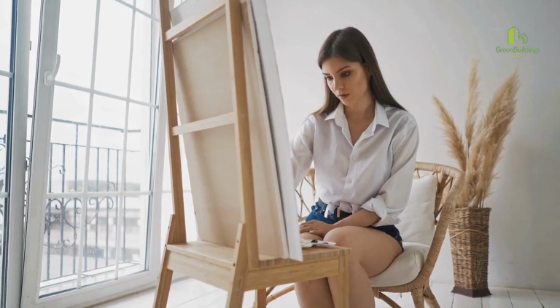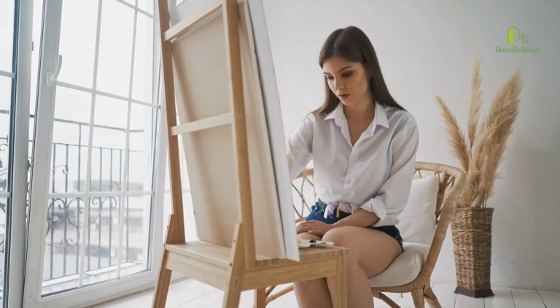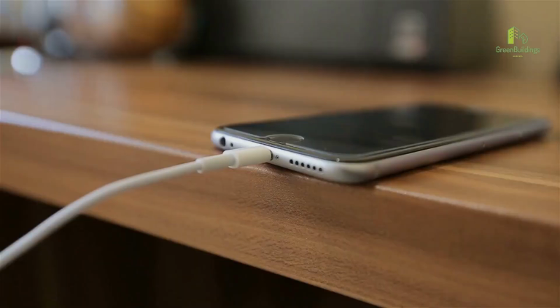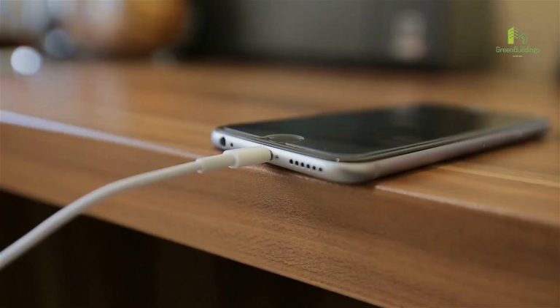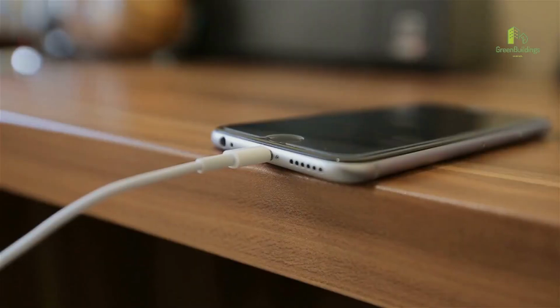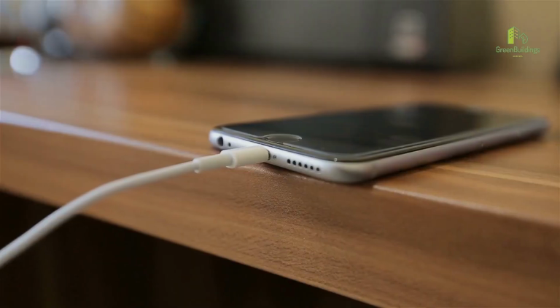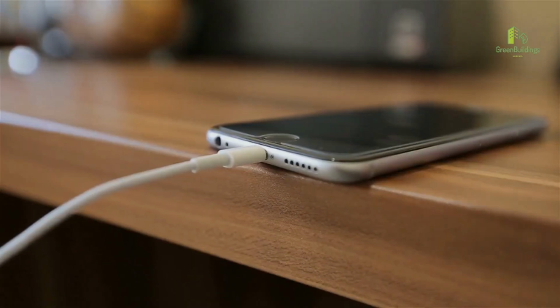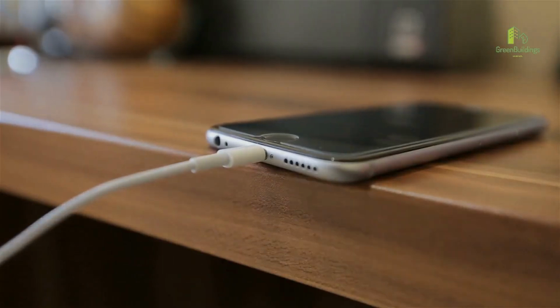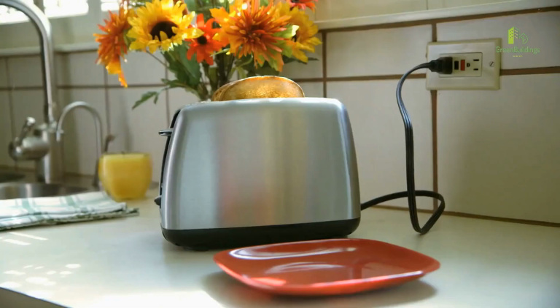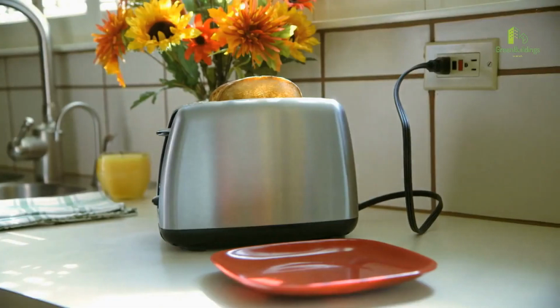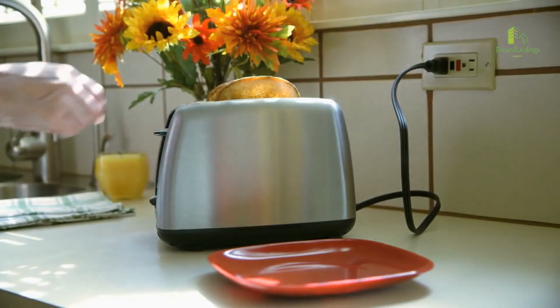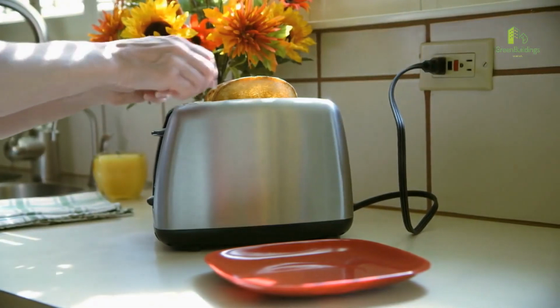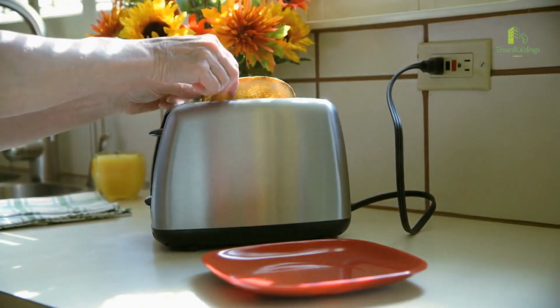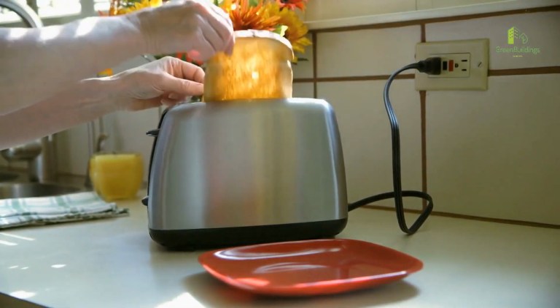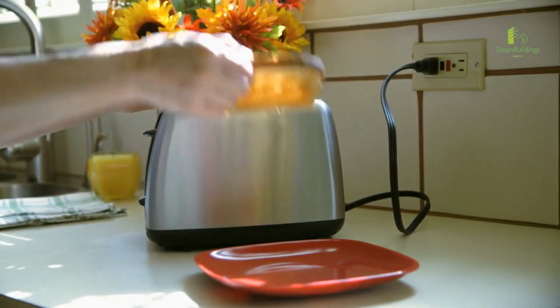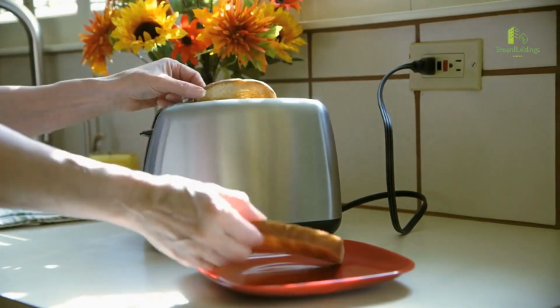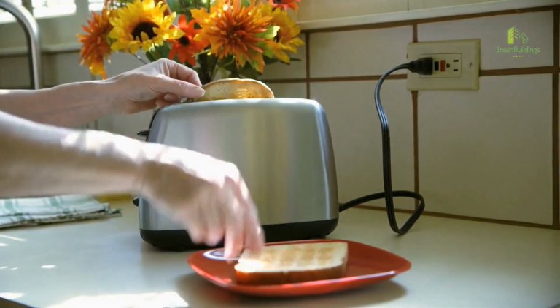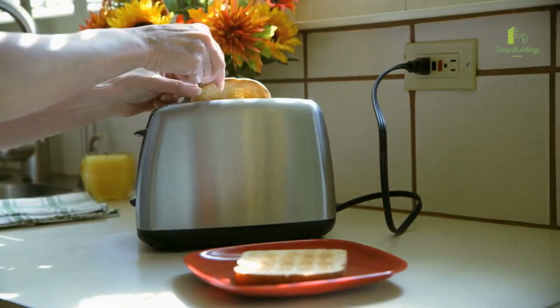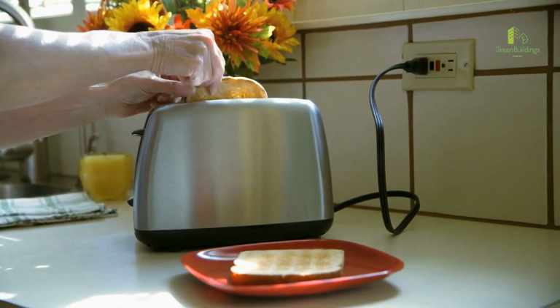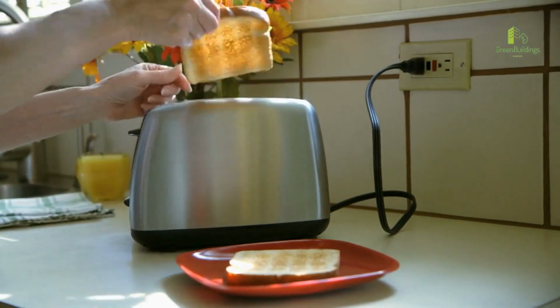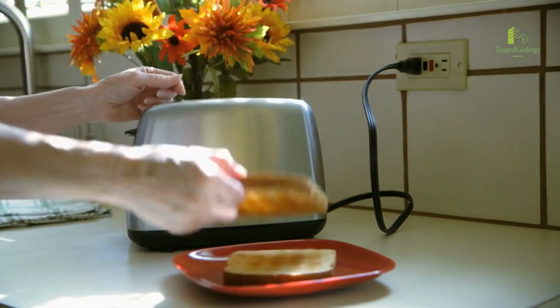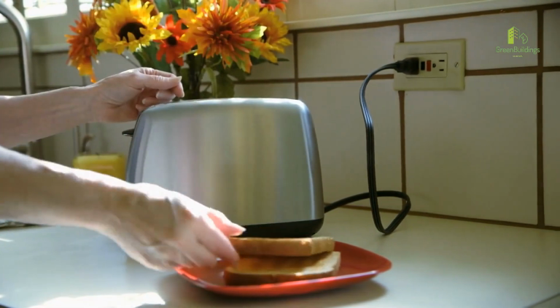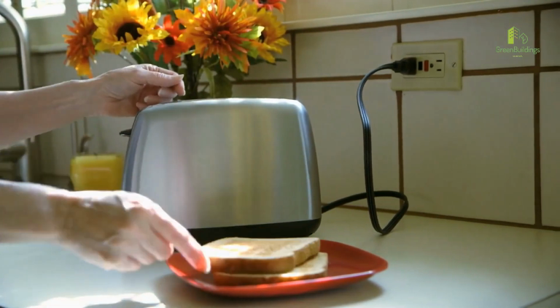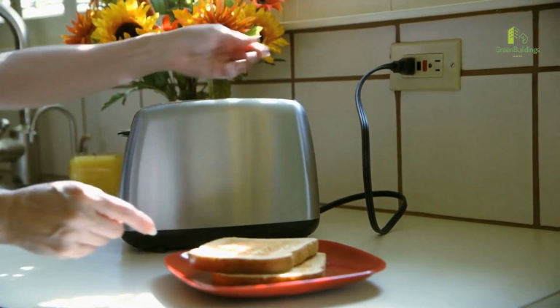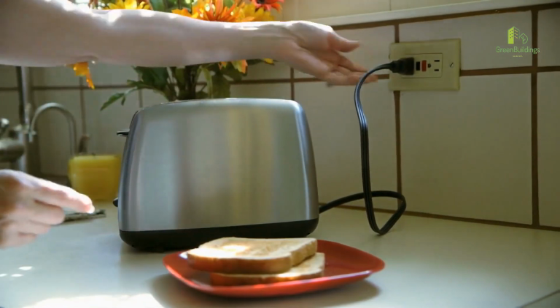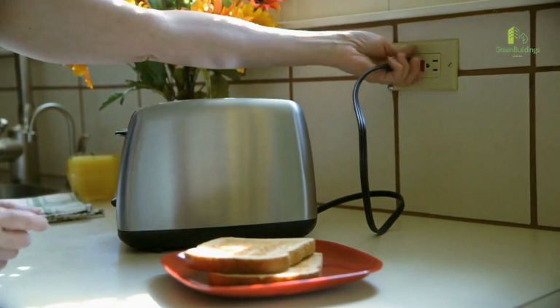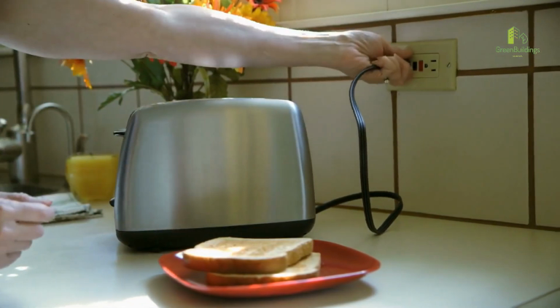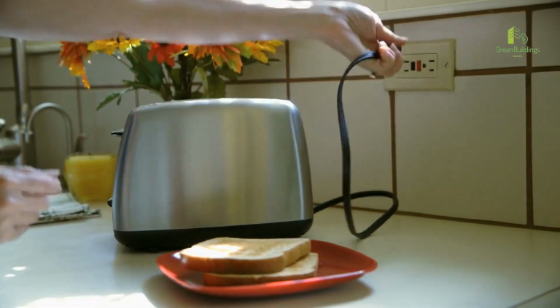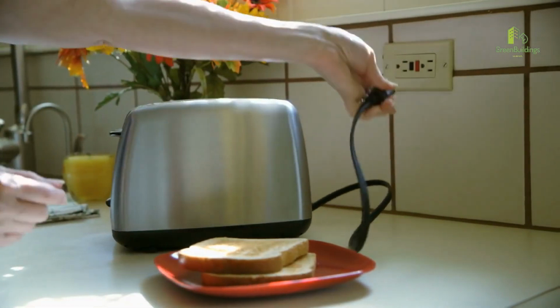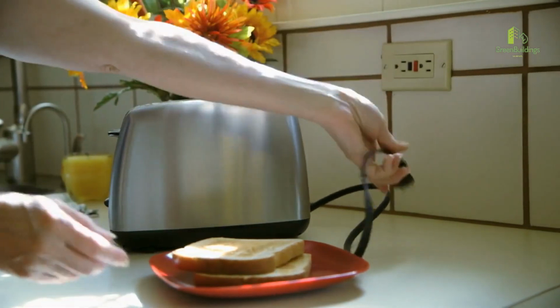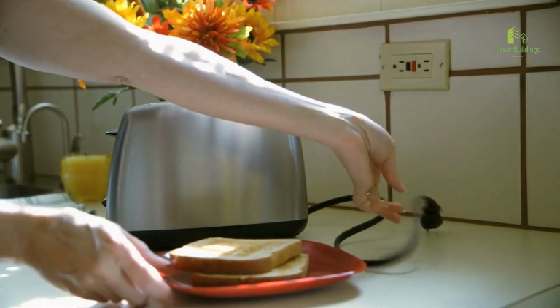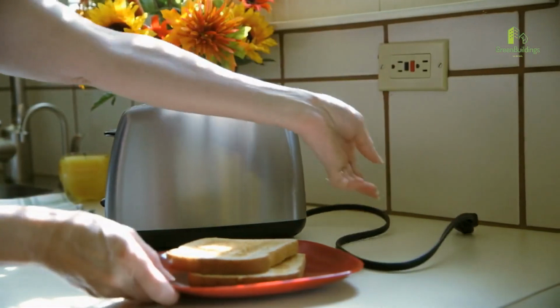Number 7: Reduce energy consumption. Unplug electronics when not in use, and use energy-efficient appliances to reduce your energy consumption.